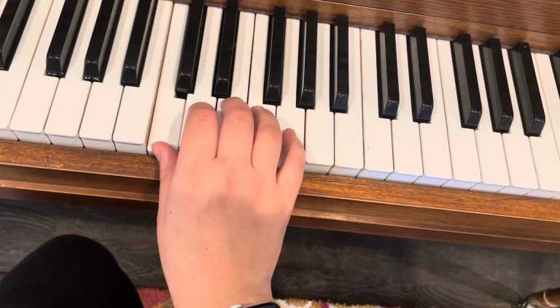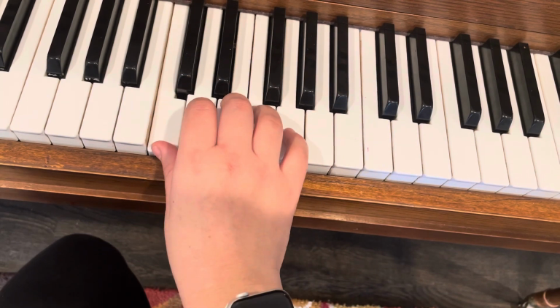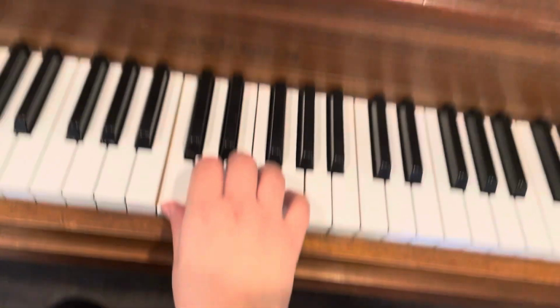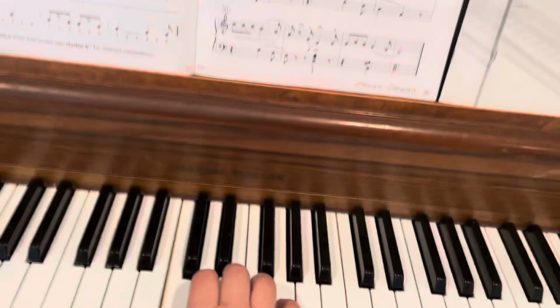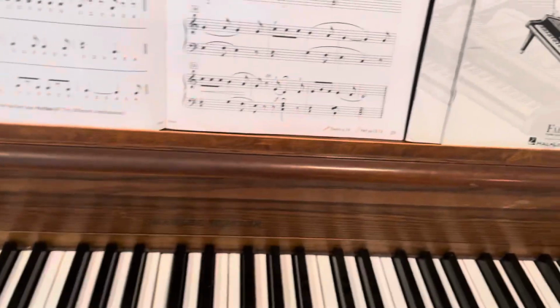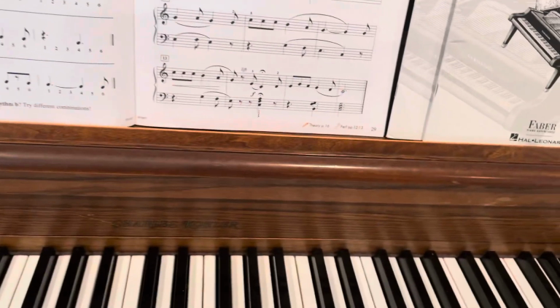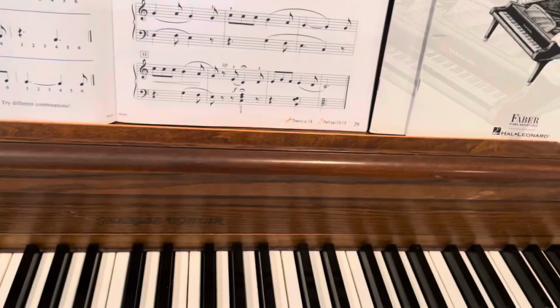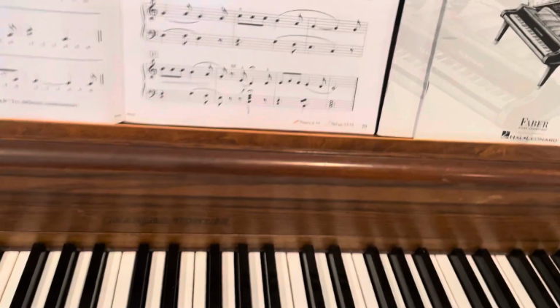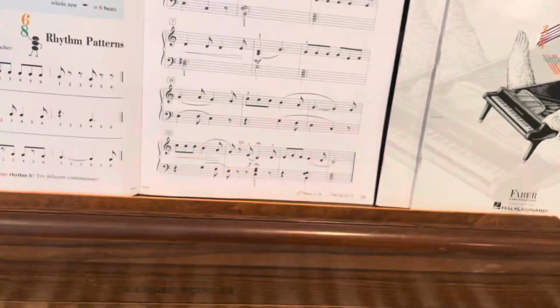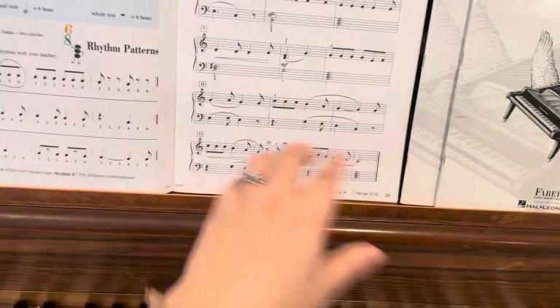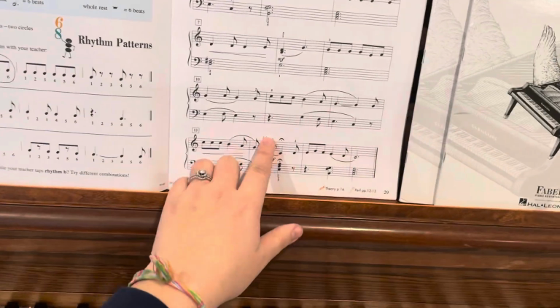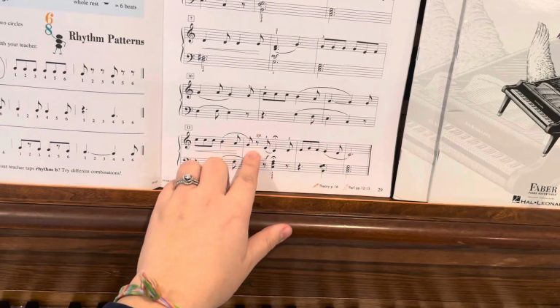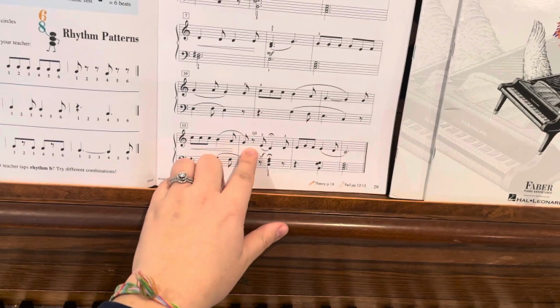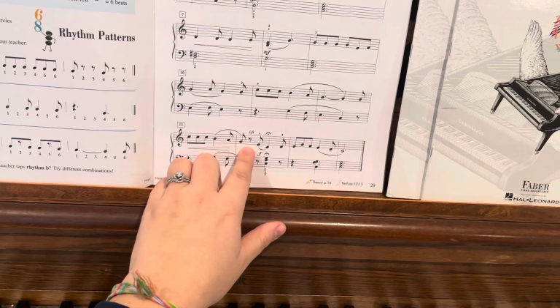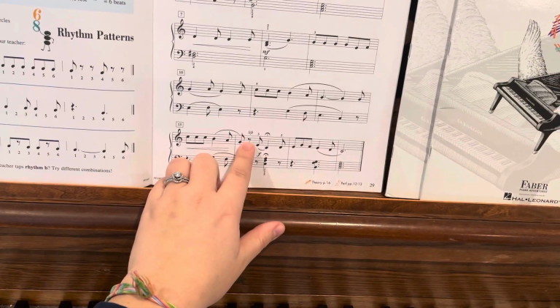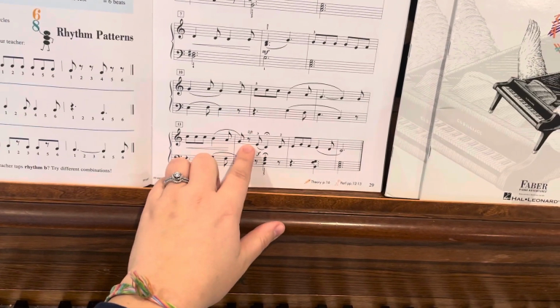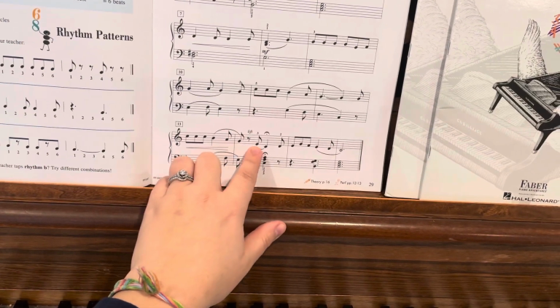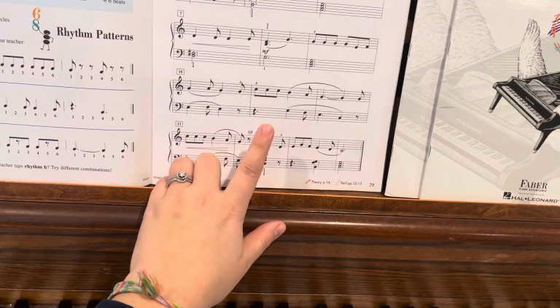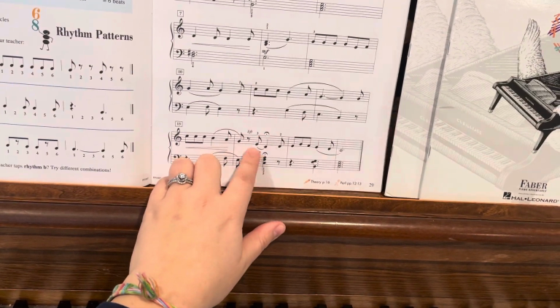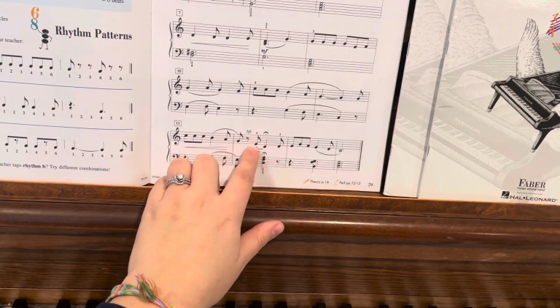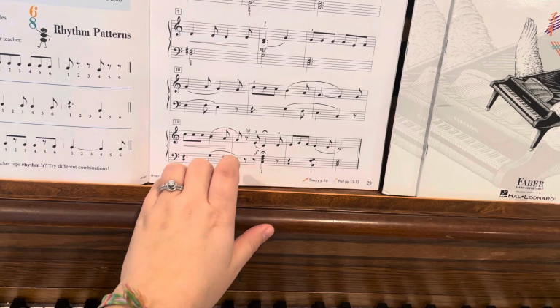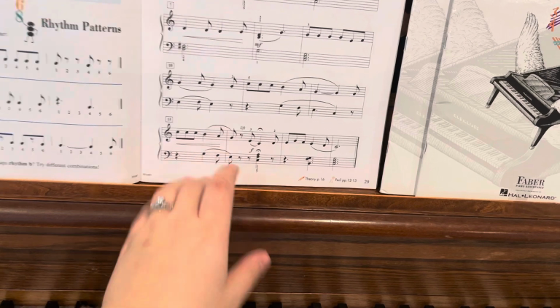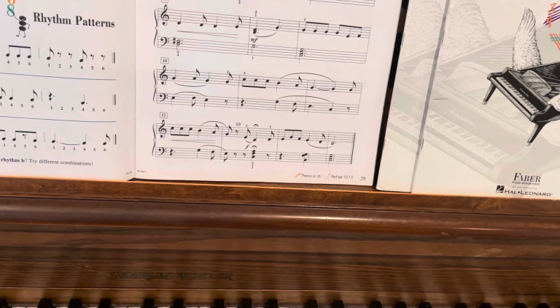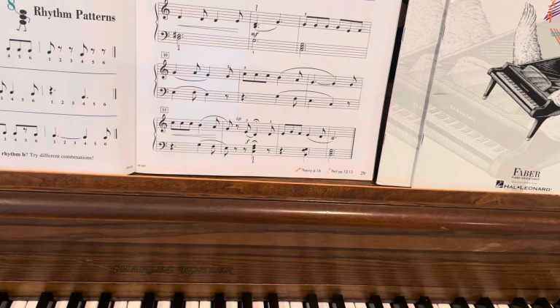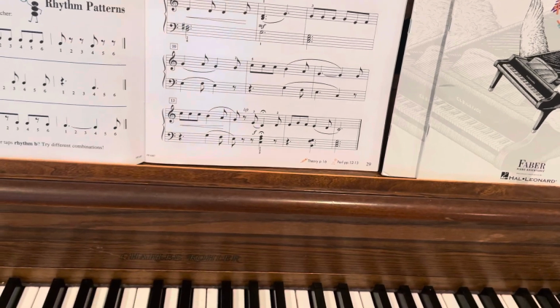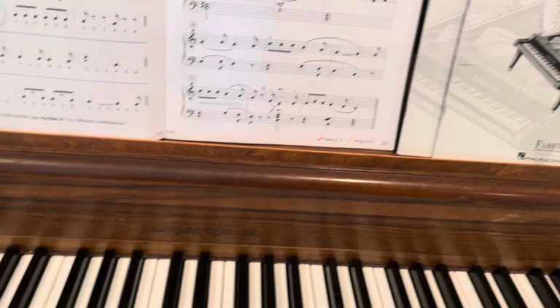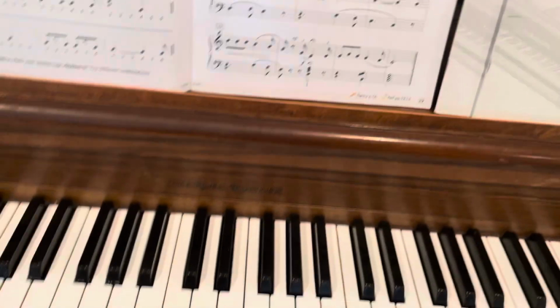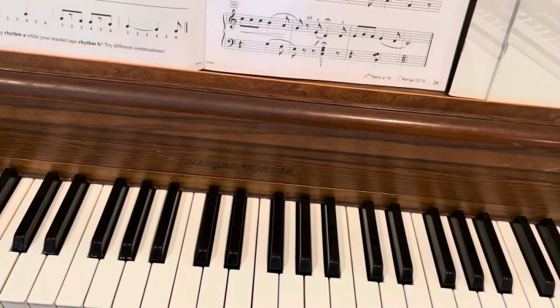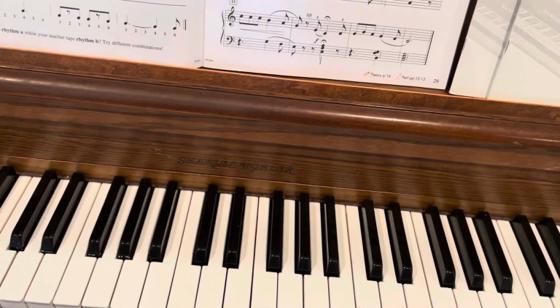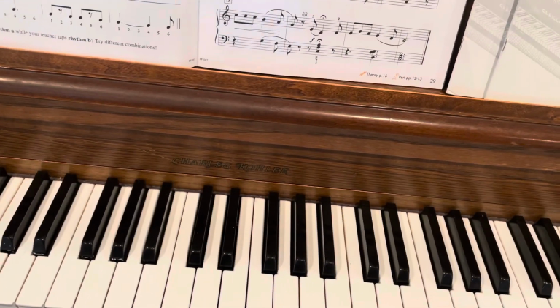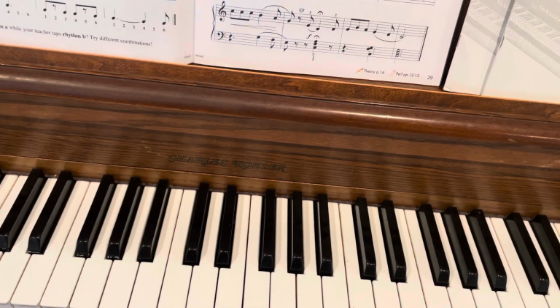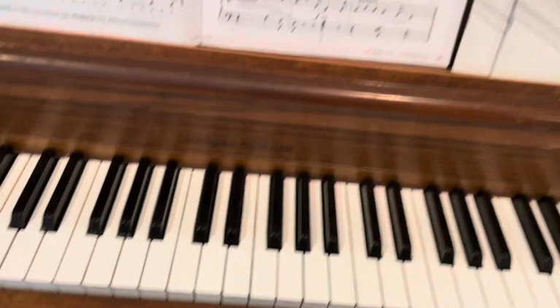Here on measure 14, you have an eighth note rest to move quickly for your third finger. So we'll put it all together, and it sounds like this.